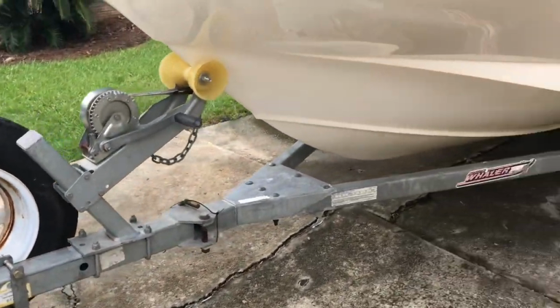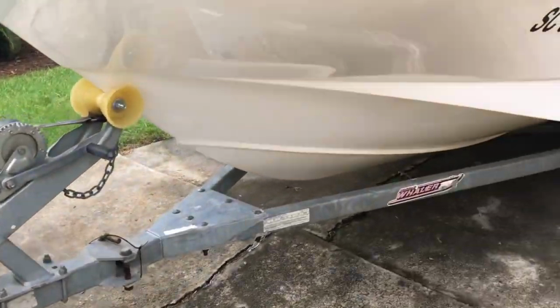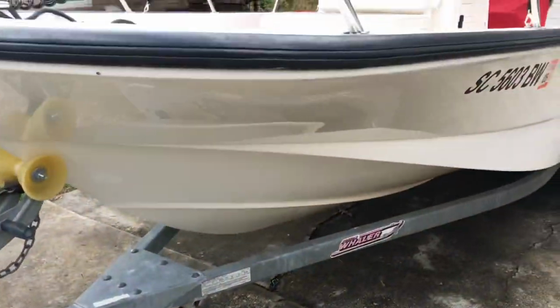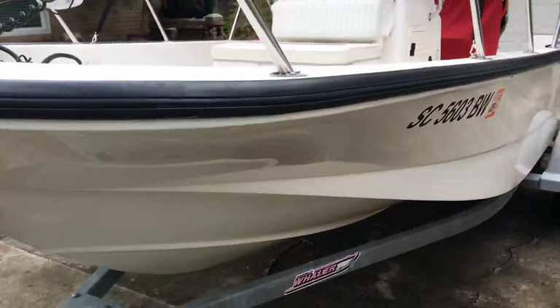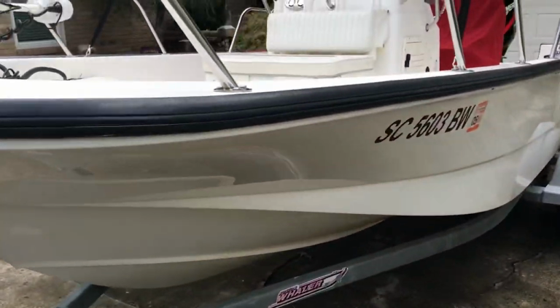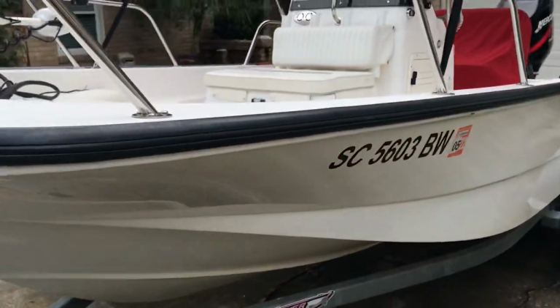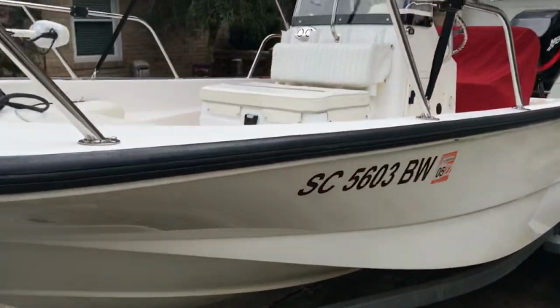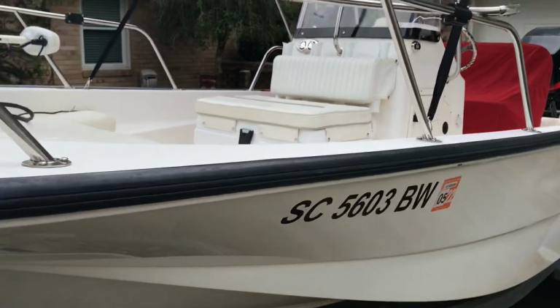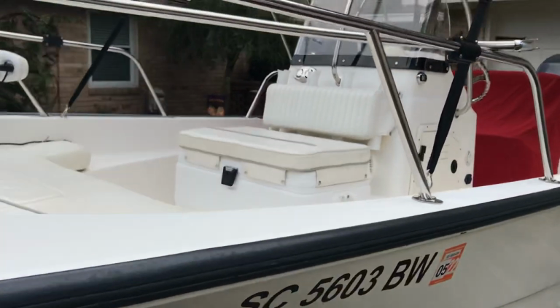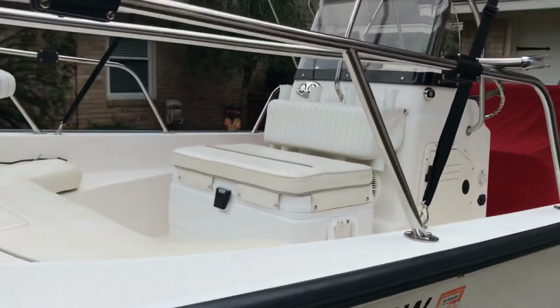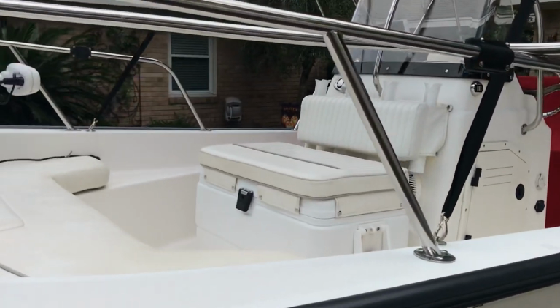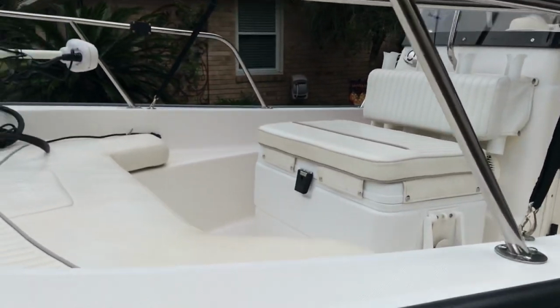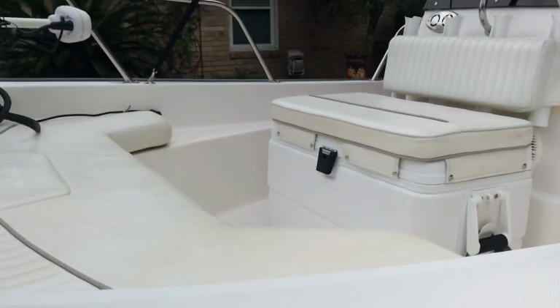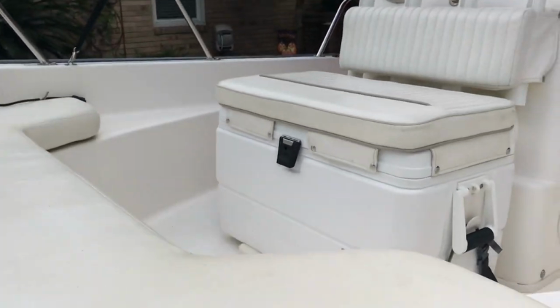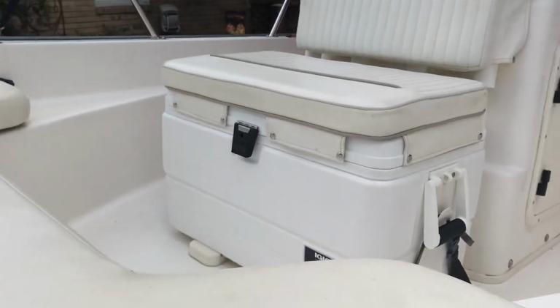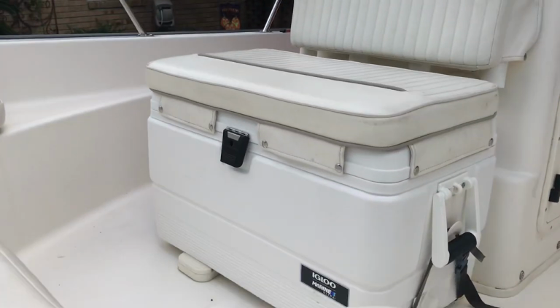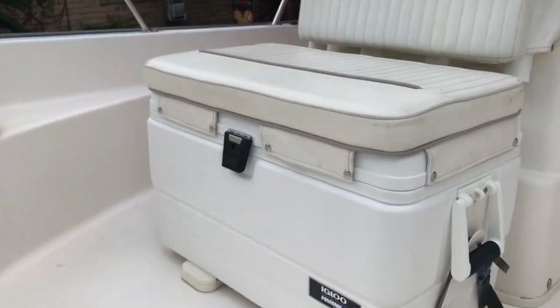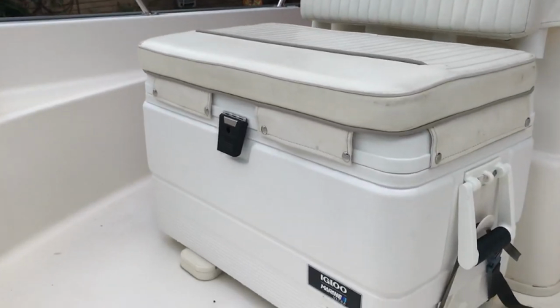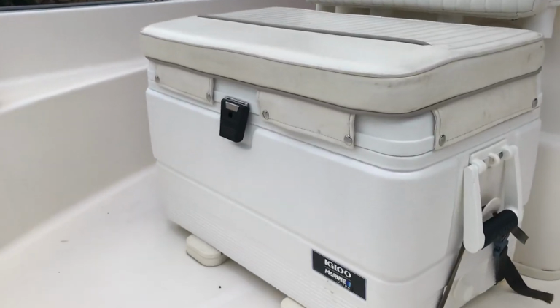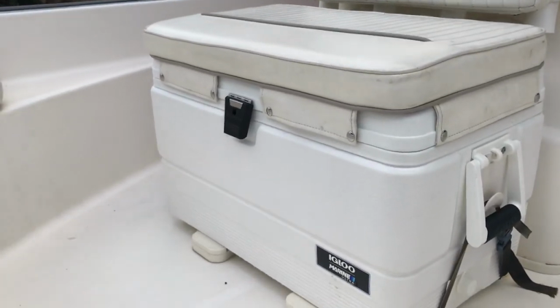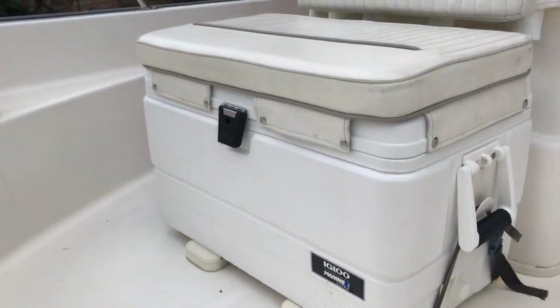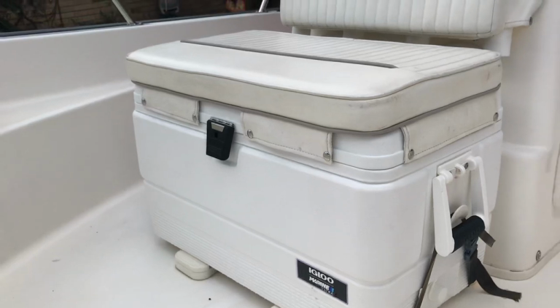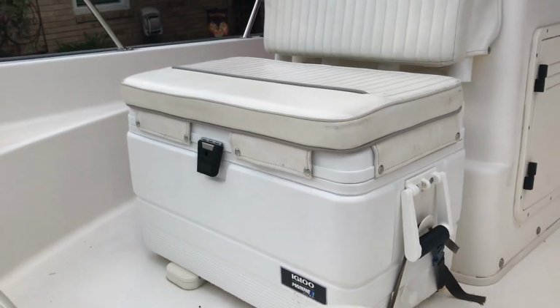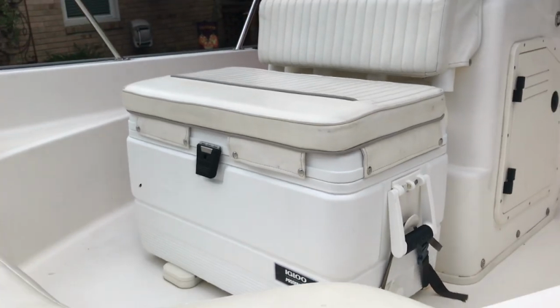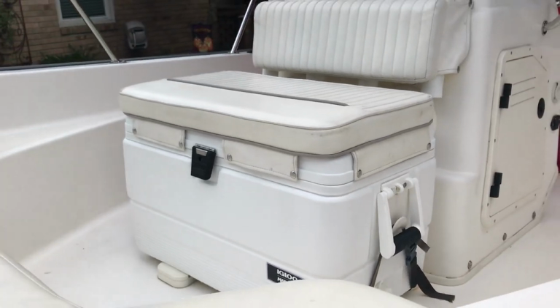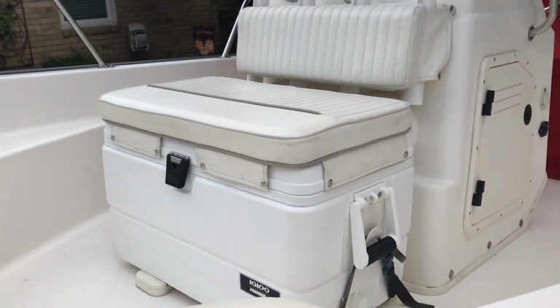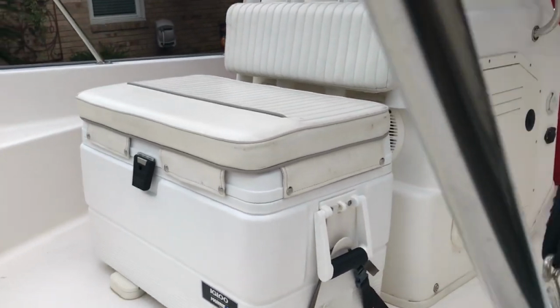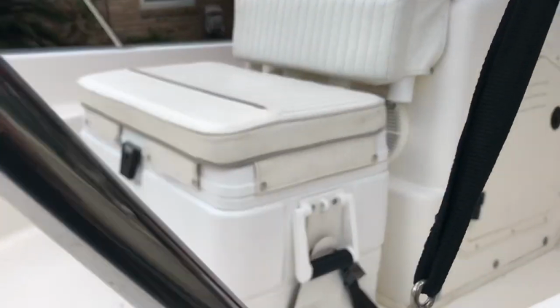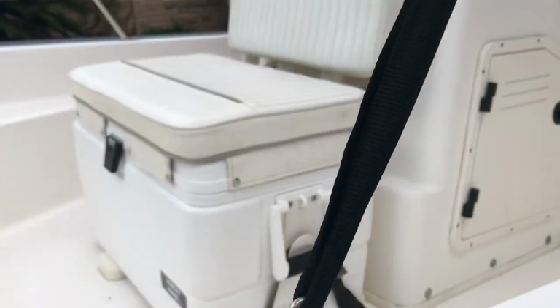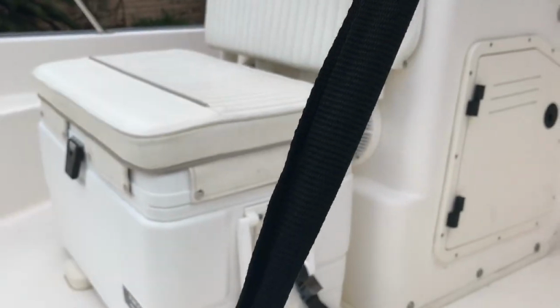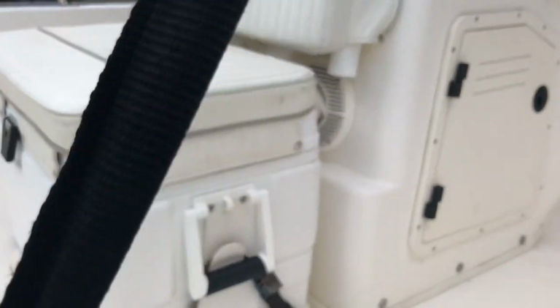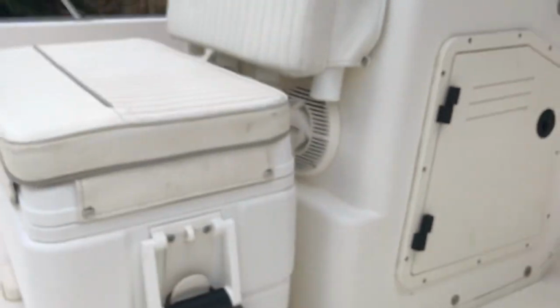The boat spent most of its life in freshwater. We did replace the cooler in the last couple of weeks with the same exact replacement — a 72-quart Igloo.